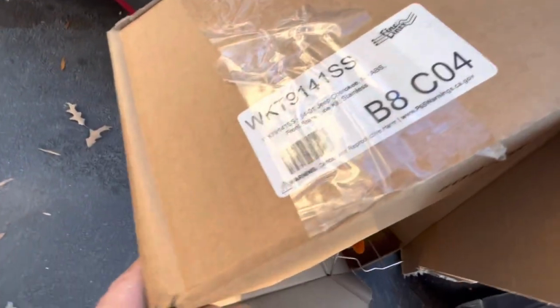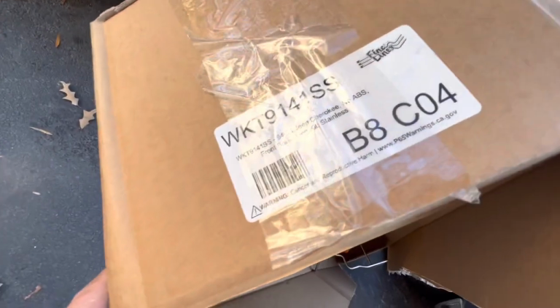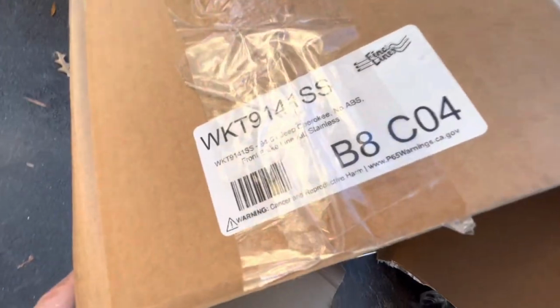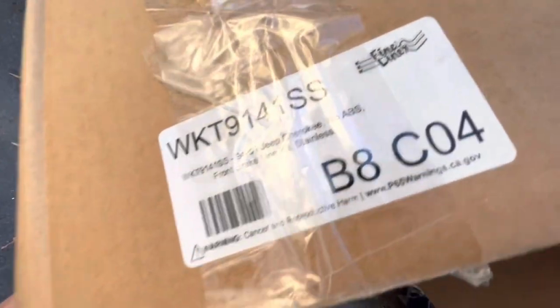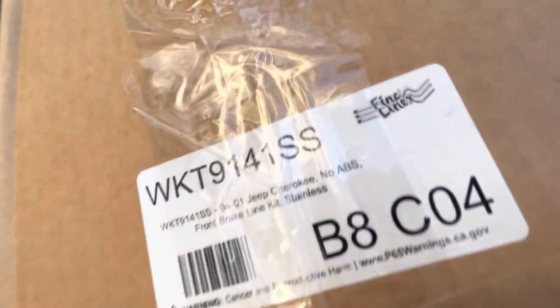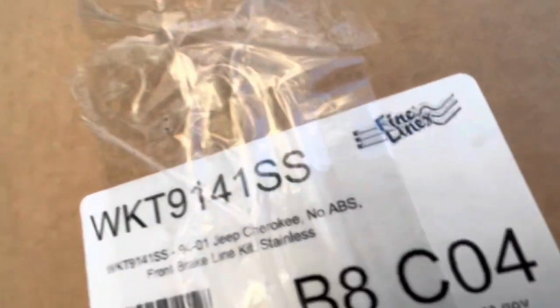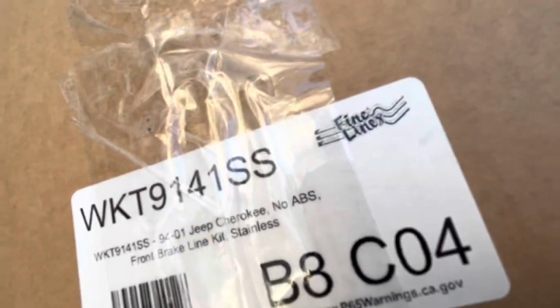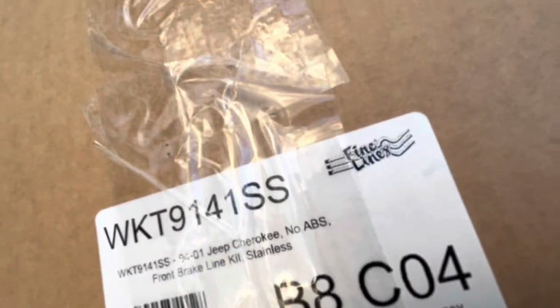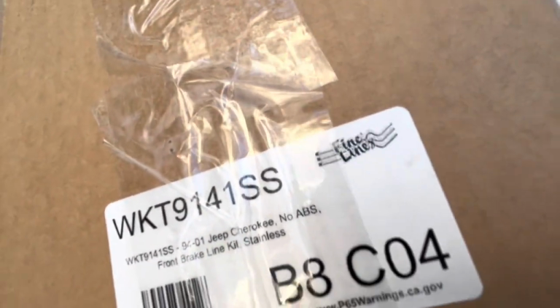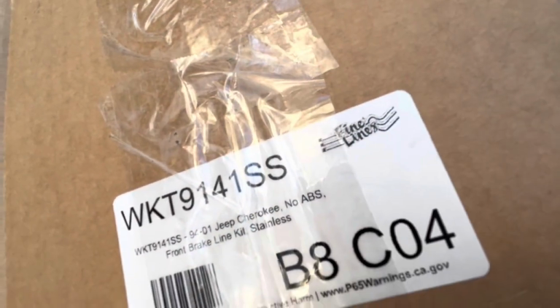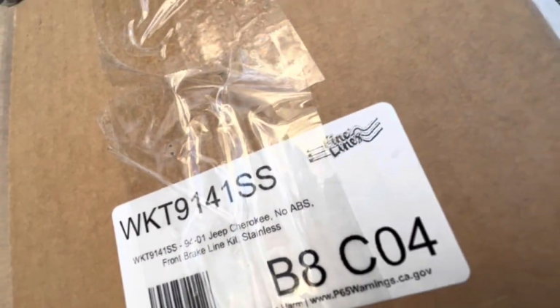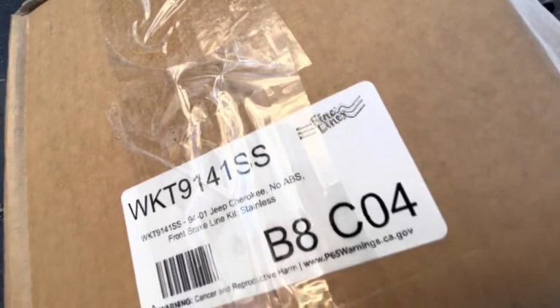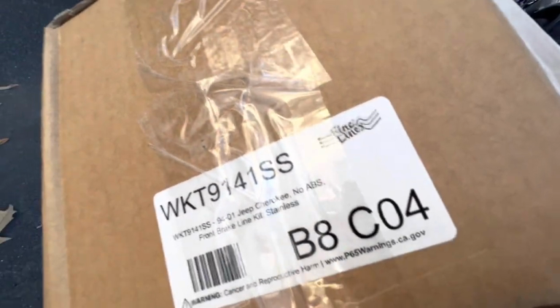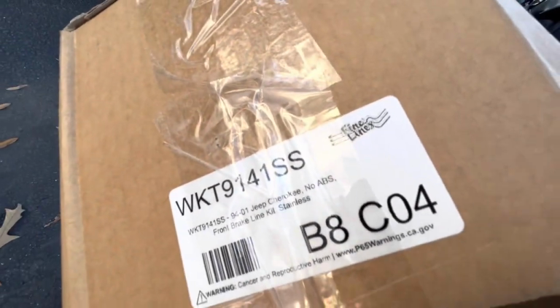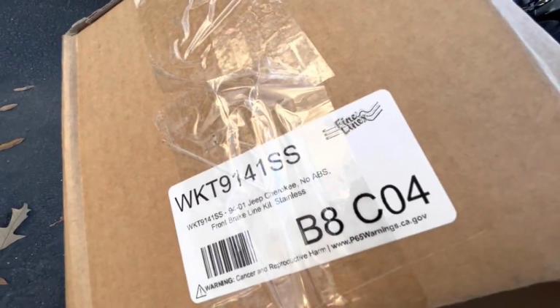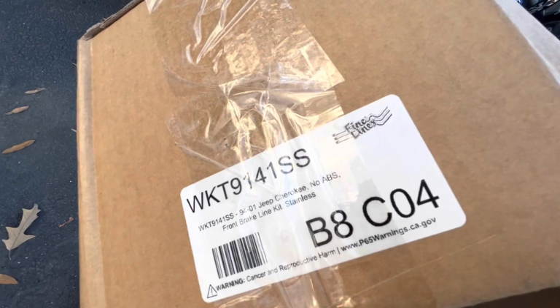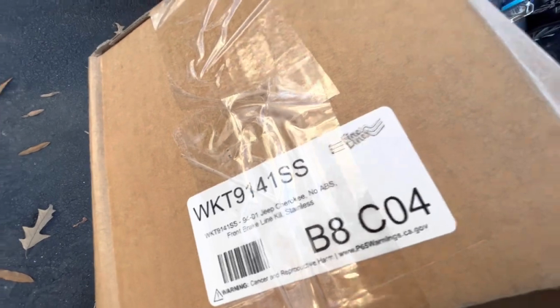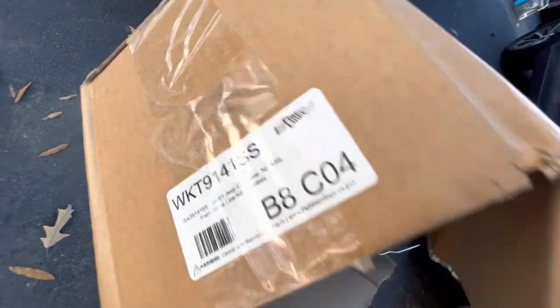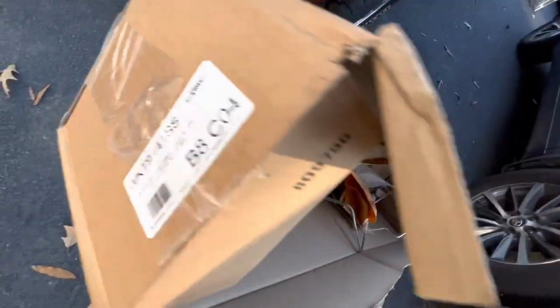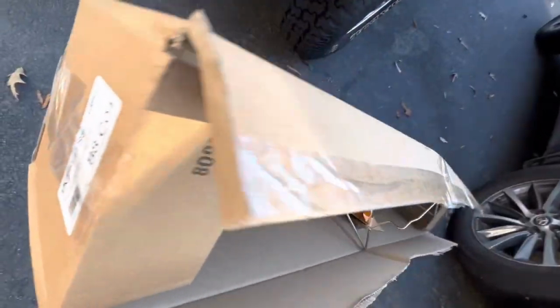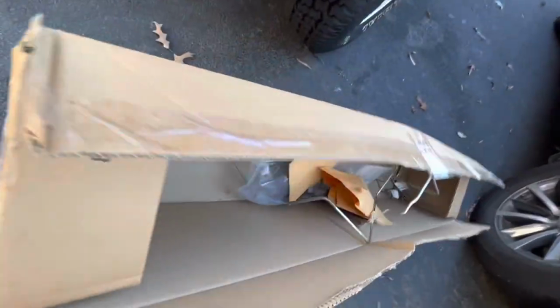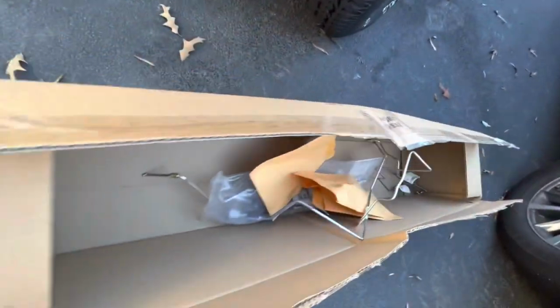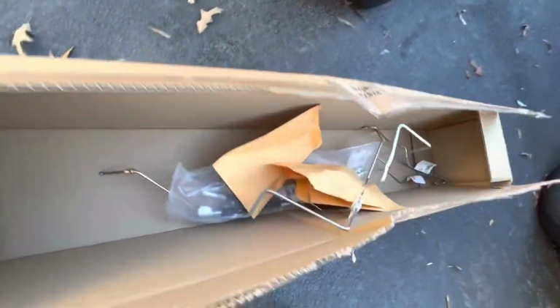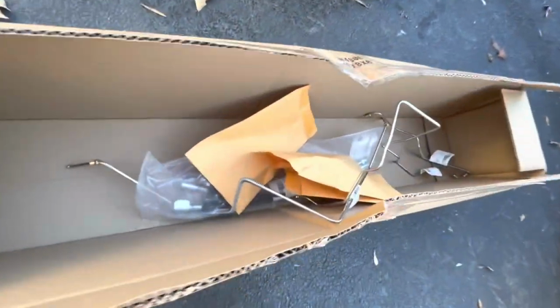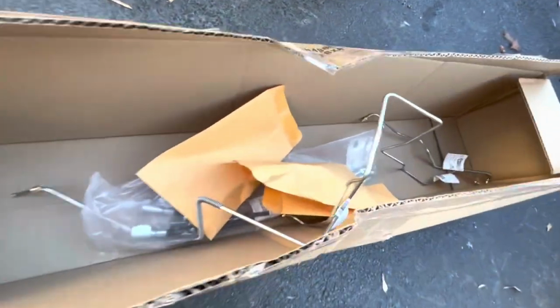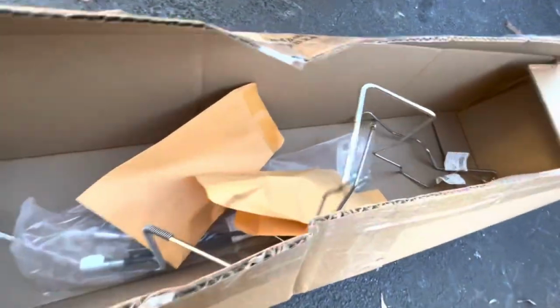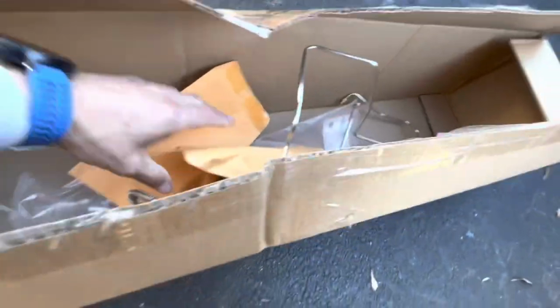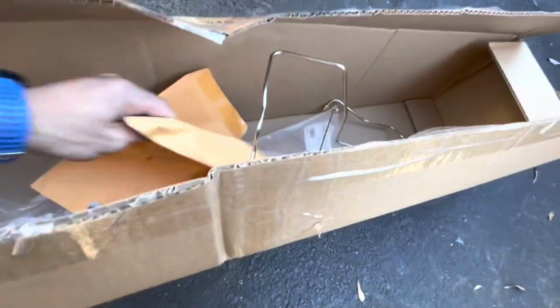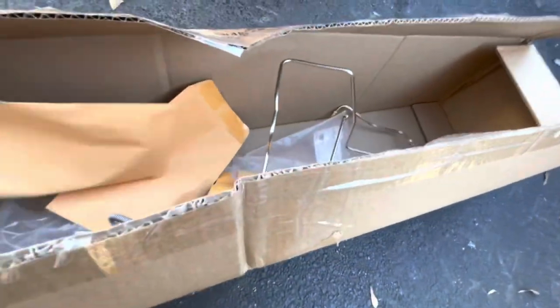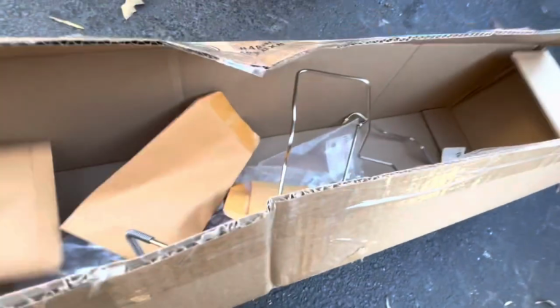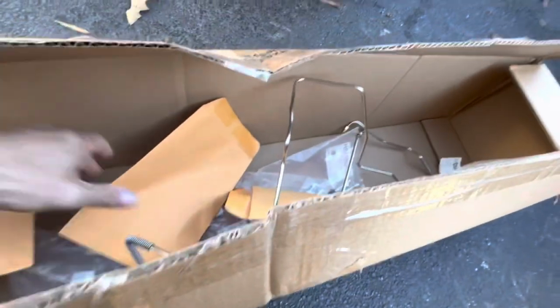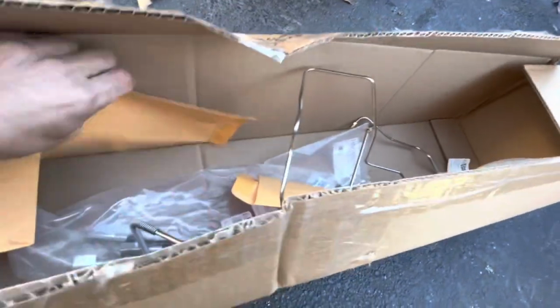What I've got here is the set from Fine Lines, and it's all stainless steel.